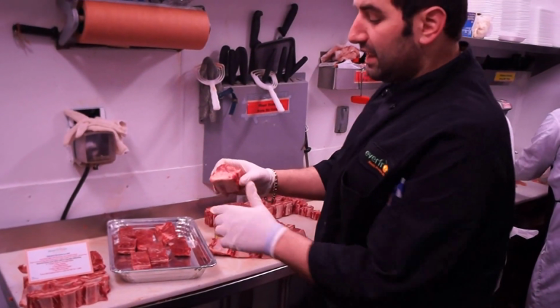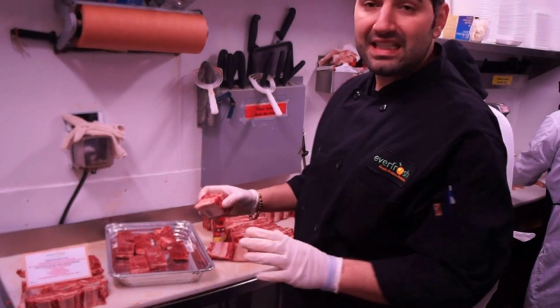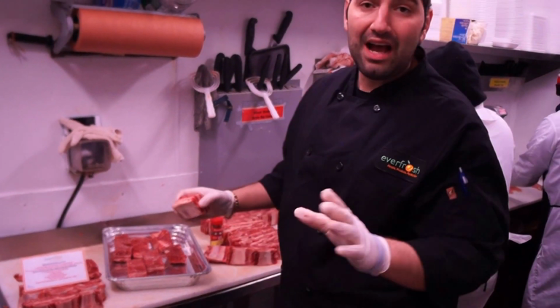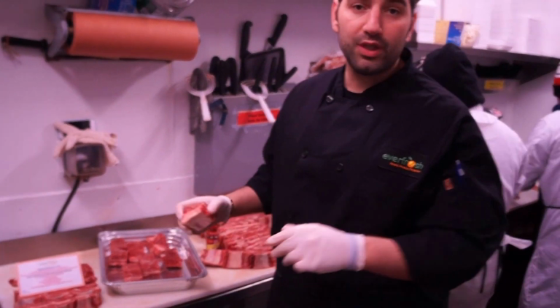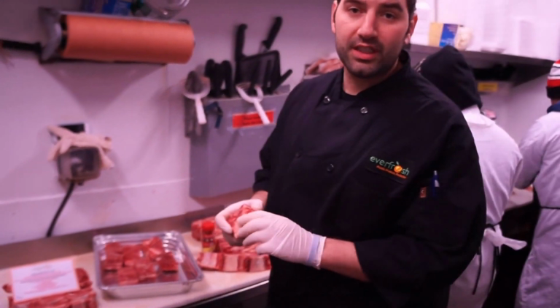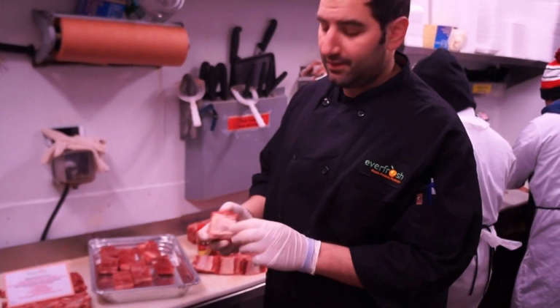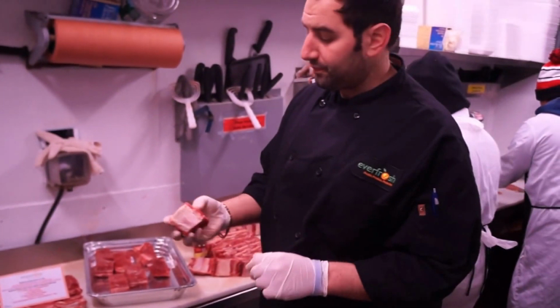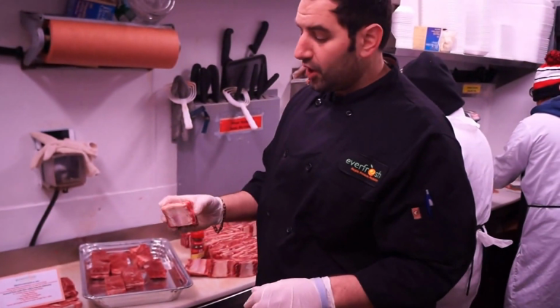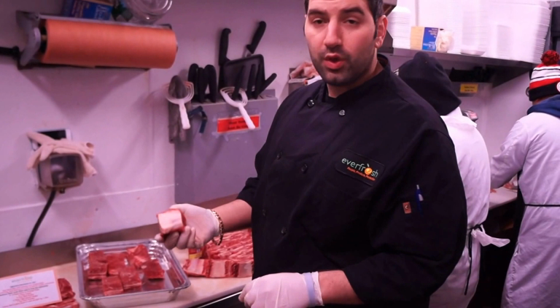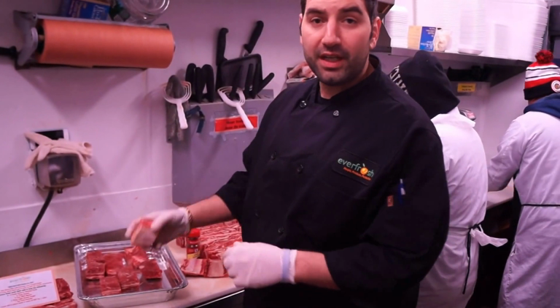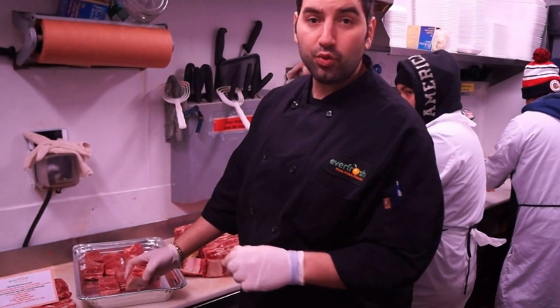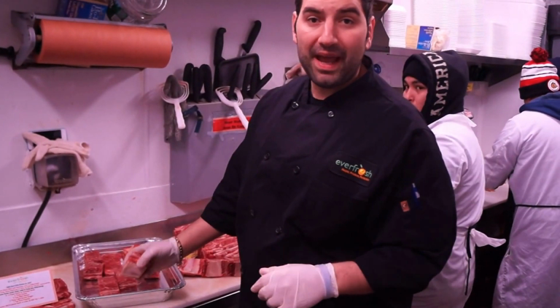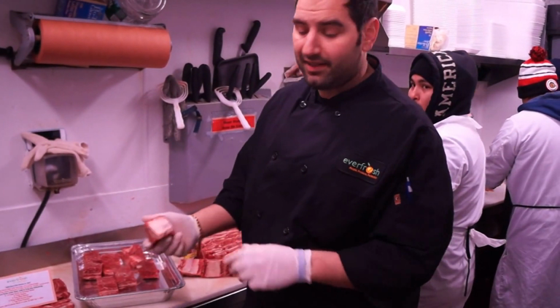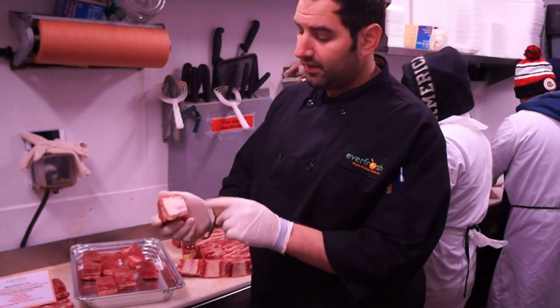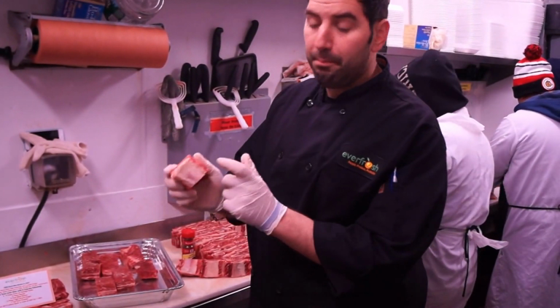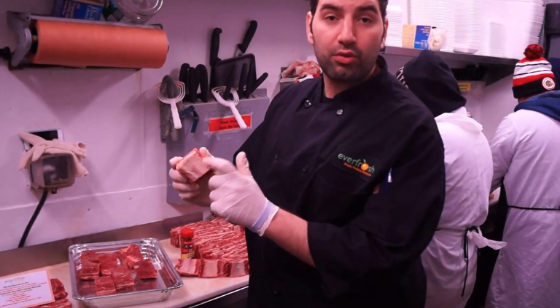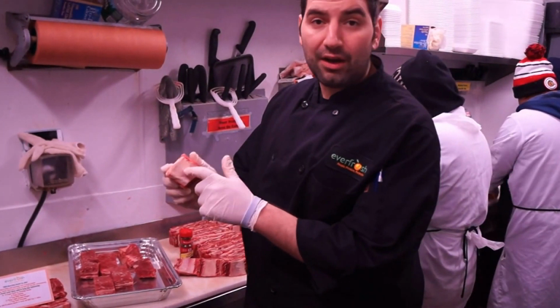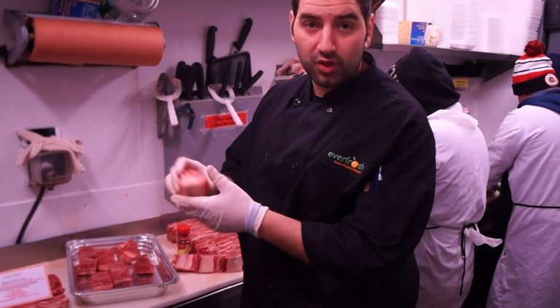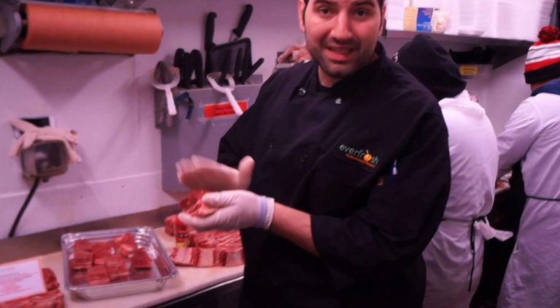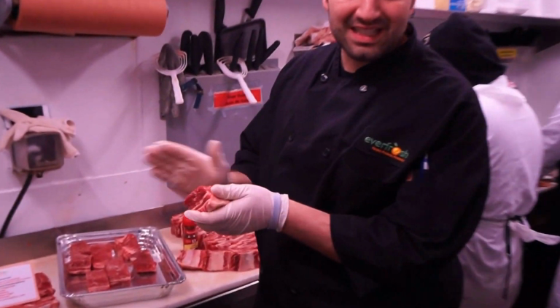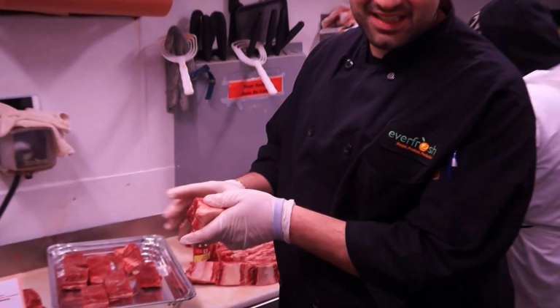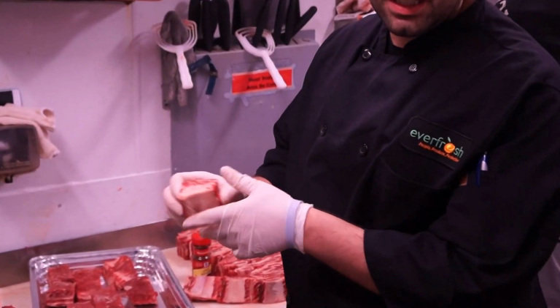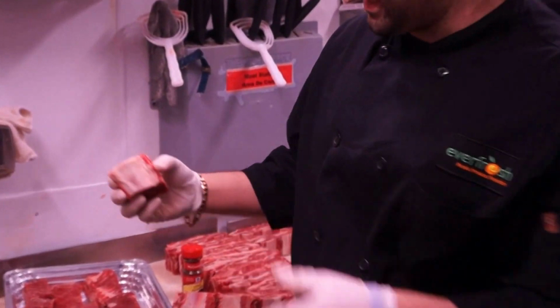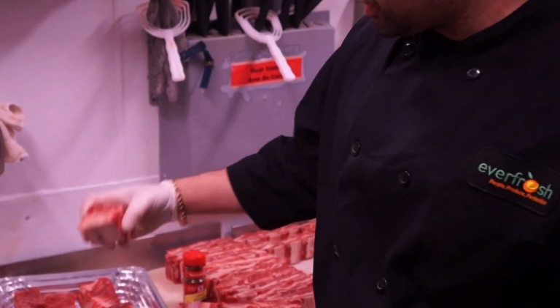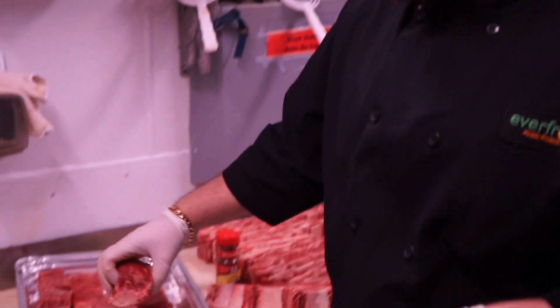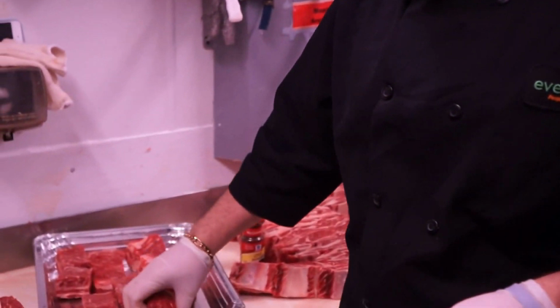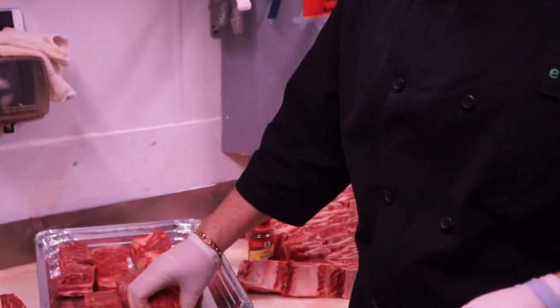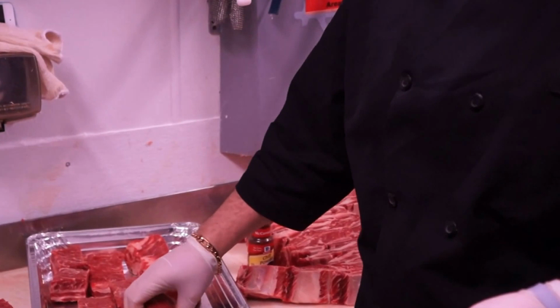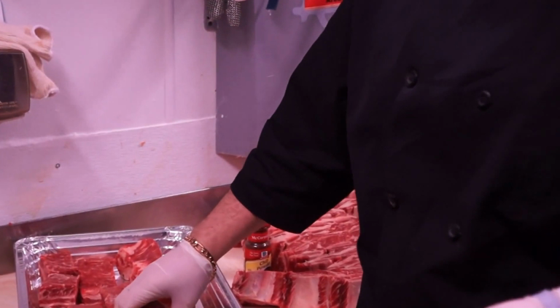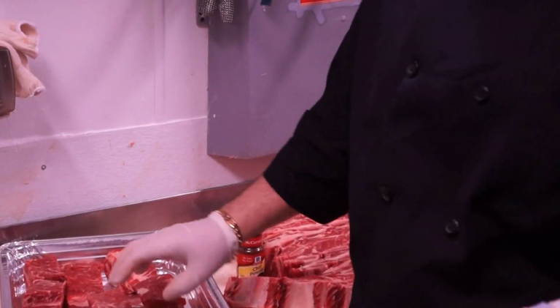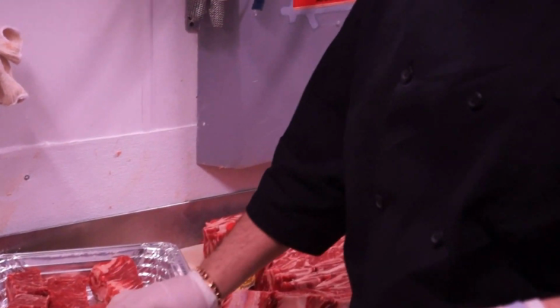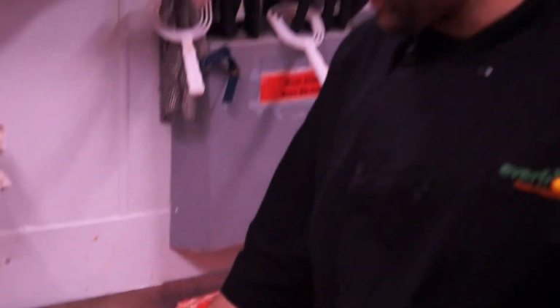This is how you would cook this. You would put it into a pan, bone down, so the meat doesn't get stuck to the pan.